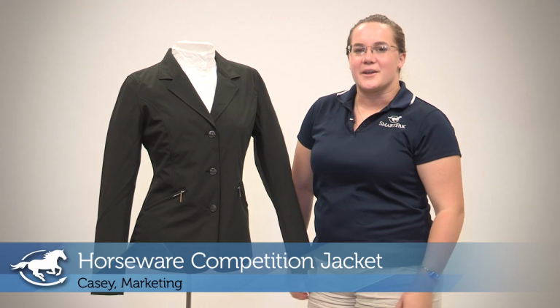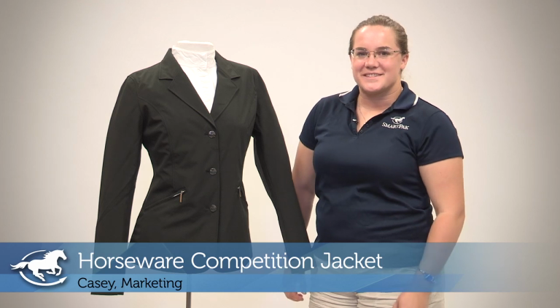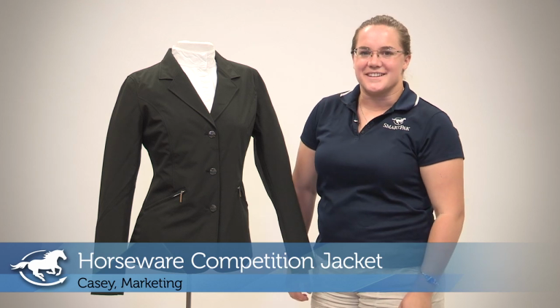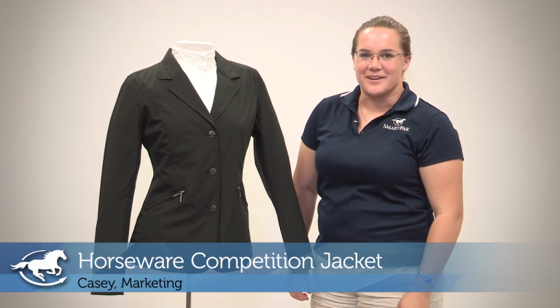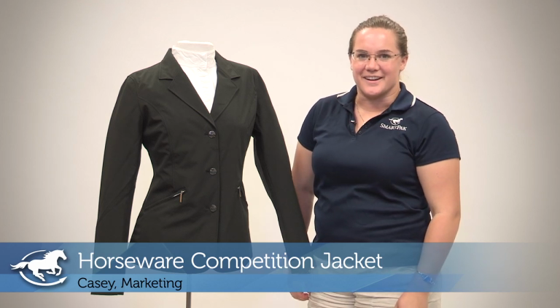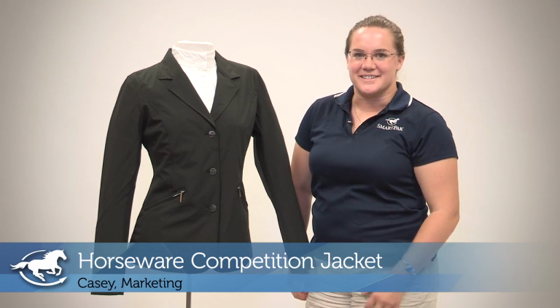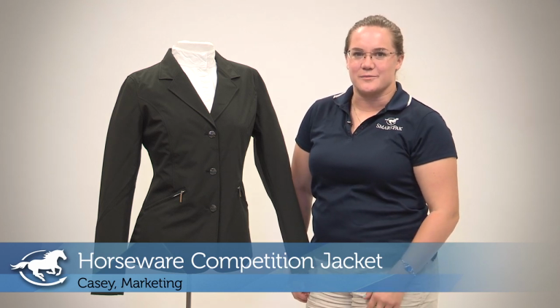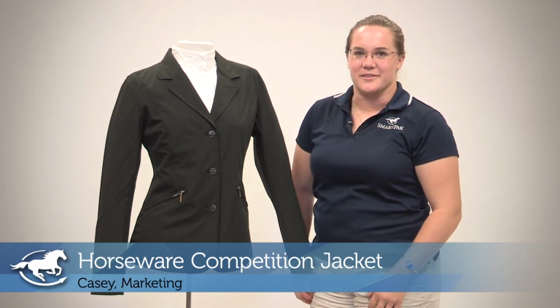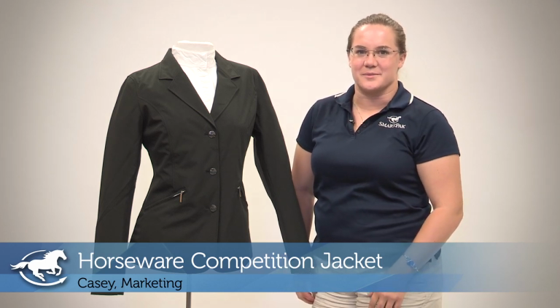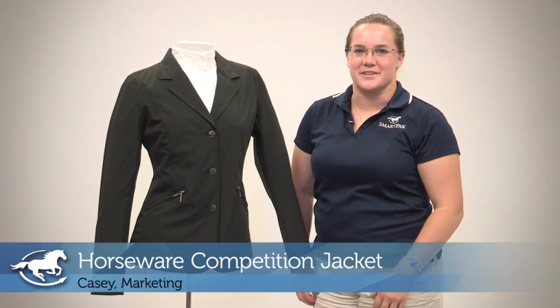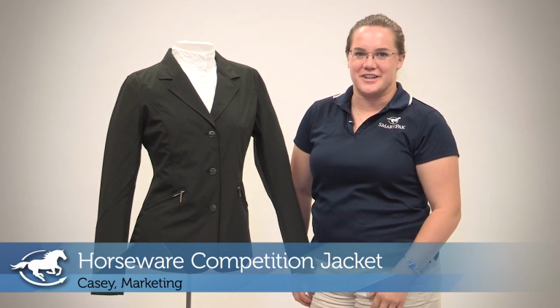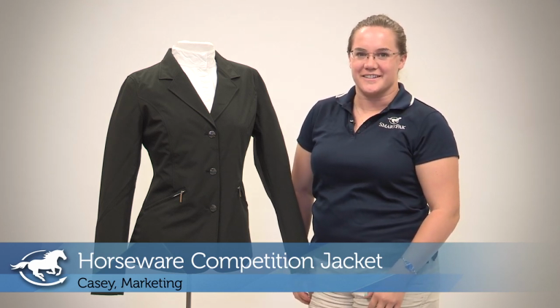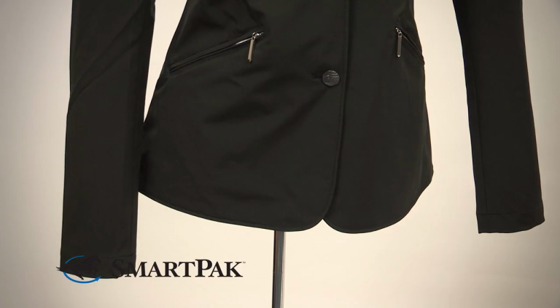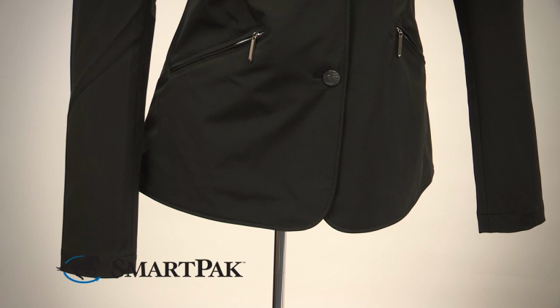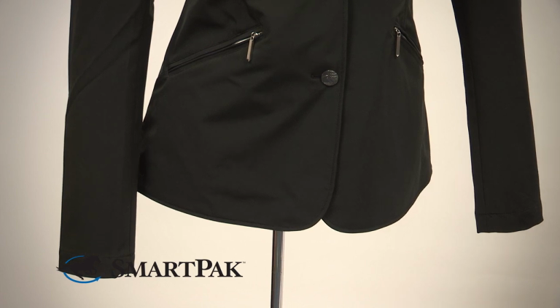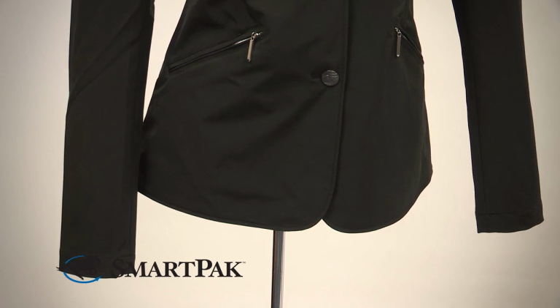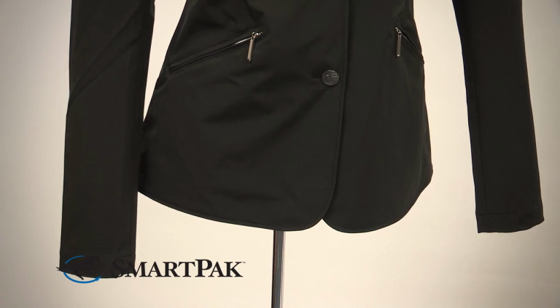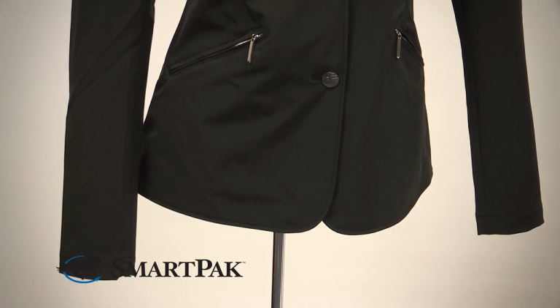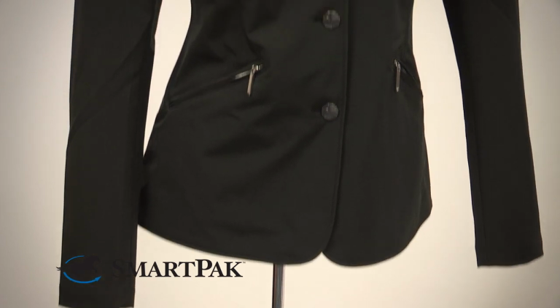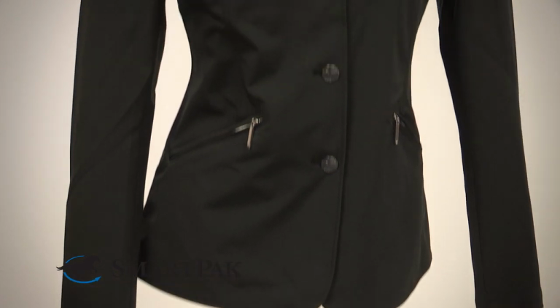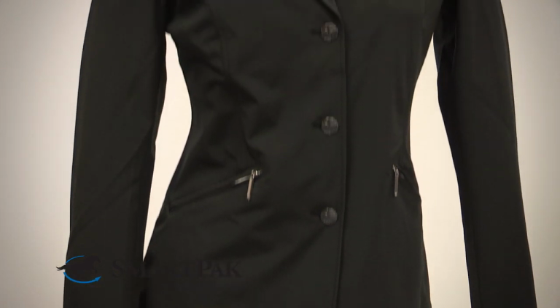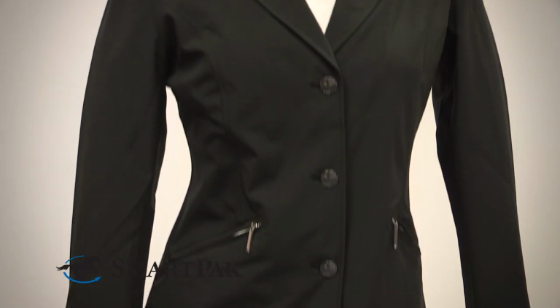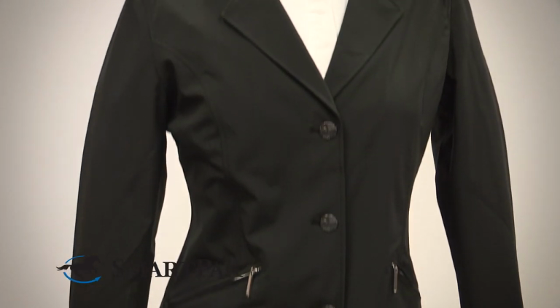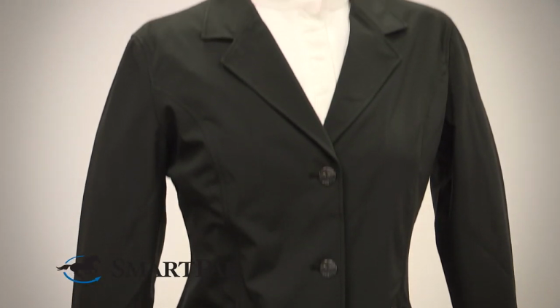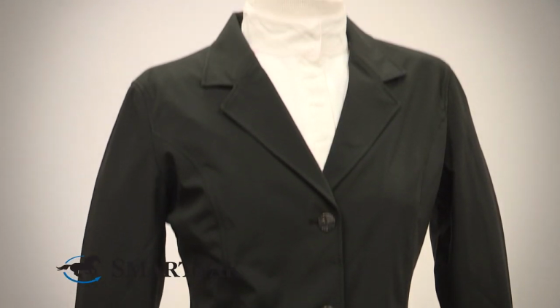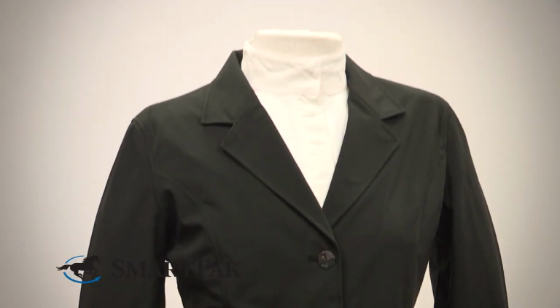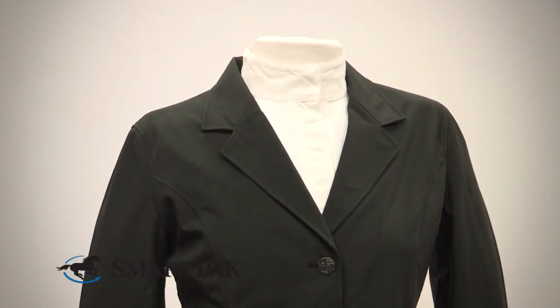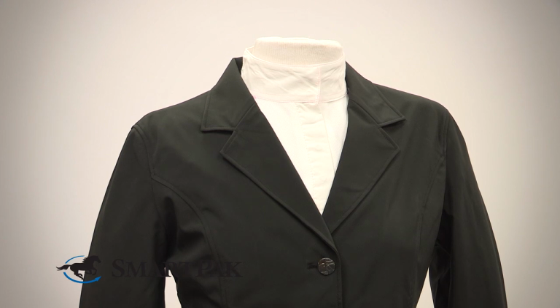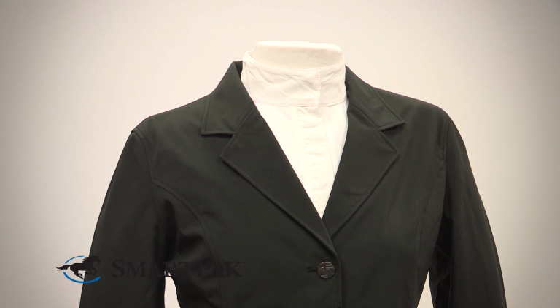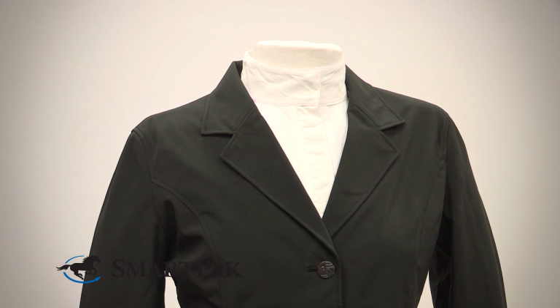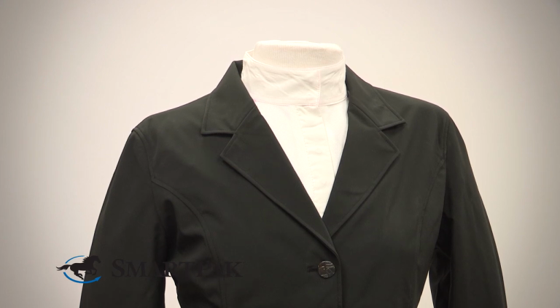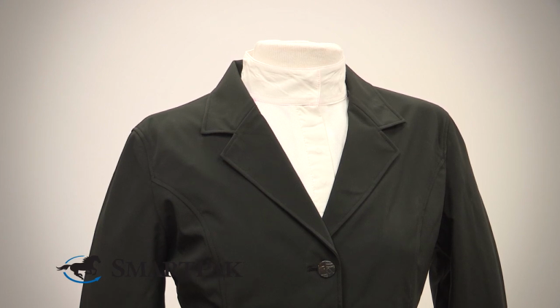Hi, my name is Casey. I work in marketing and today I'm reviewing the Horseware Competition Jacket. I will admit that I have jokingly said about myself that I have shoulders a linebacker would be jealous of, so this jacket — I'm just so happy that I found it.